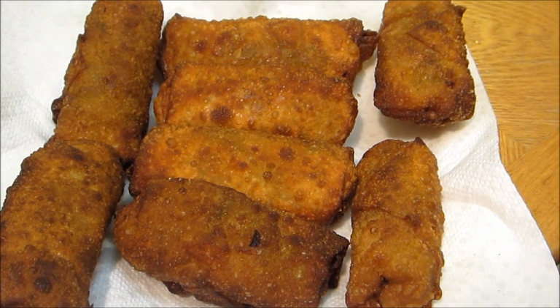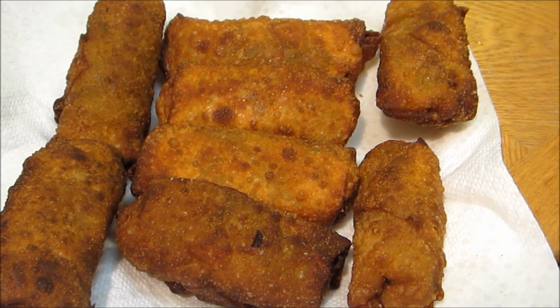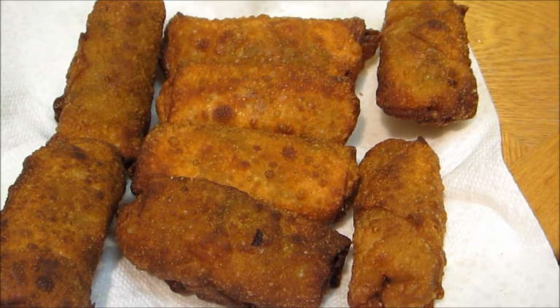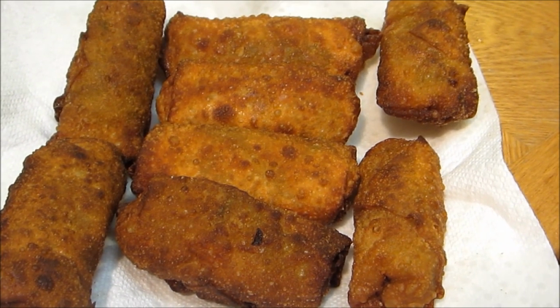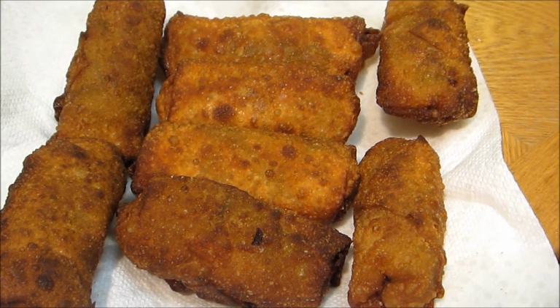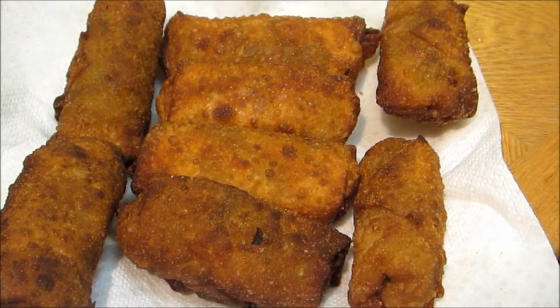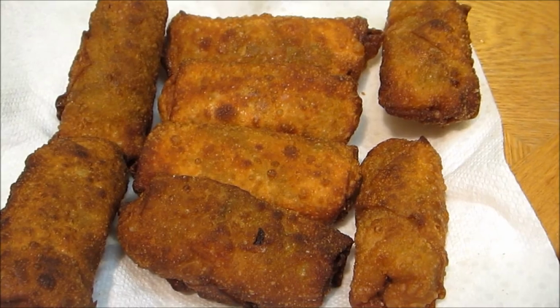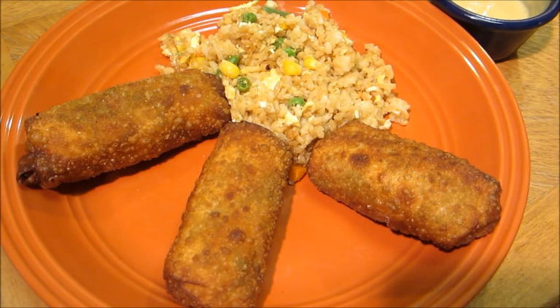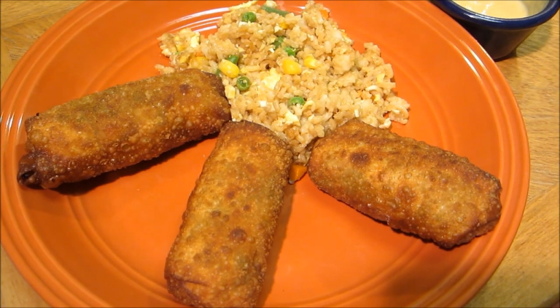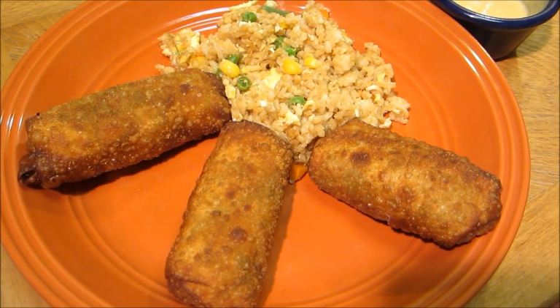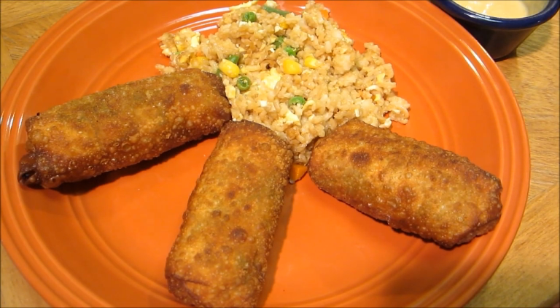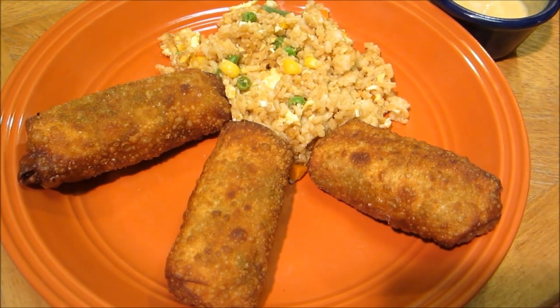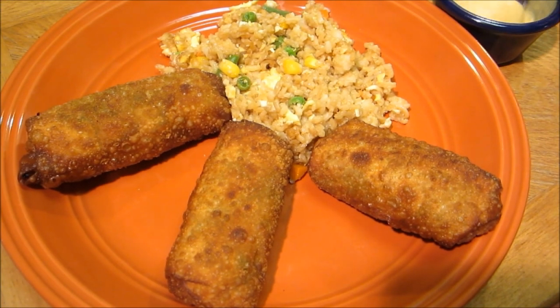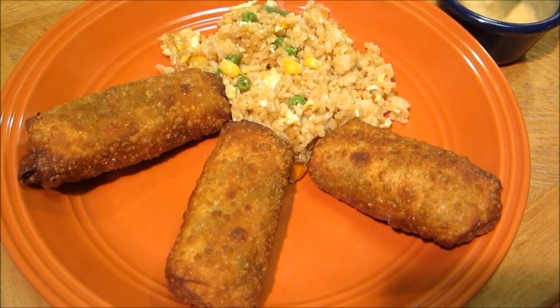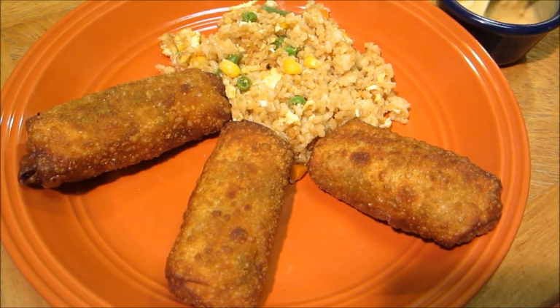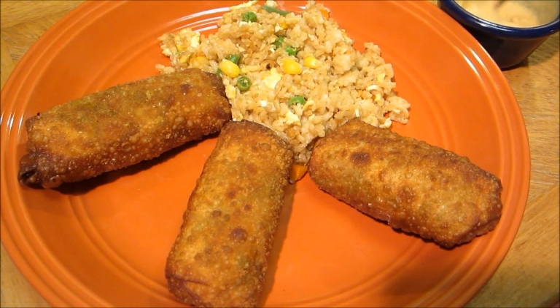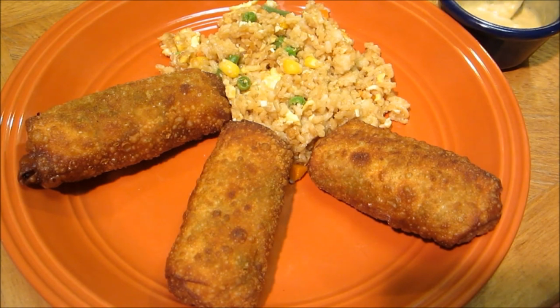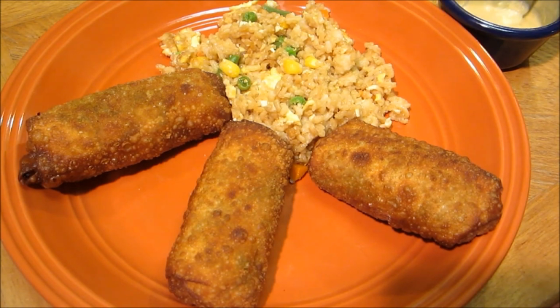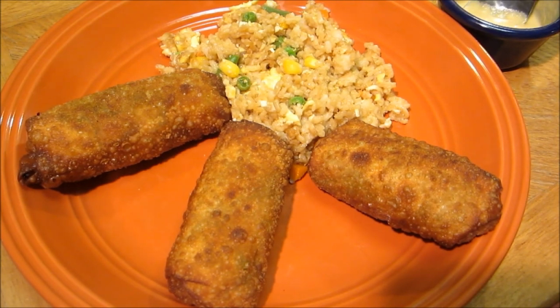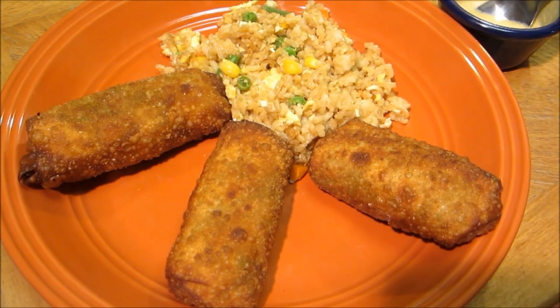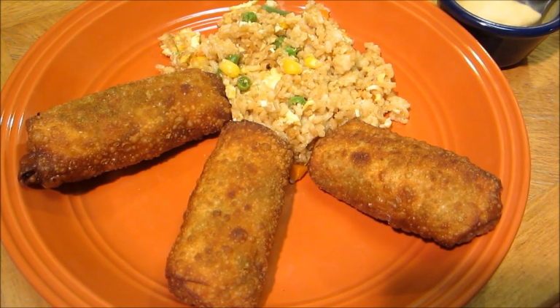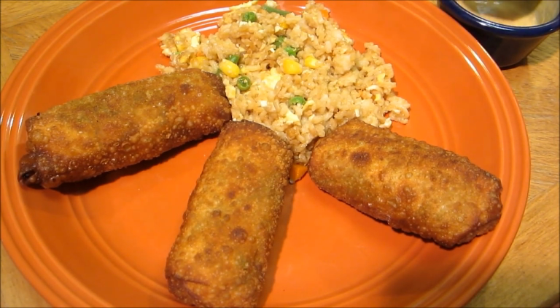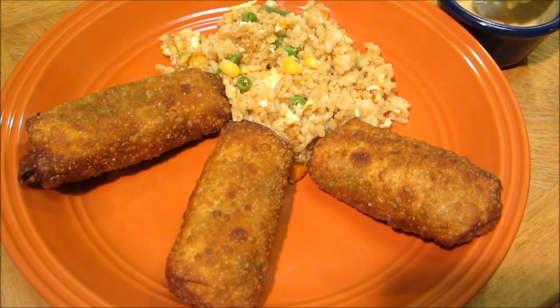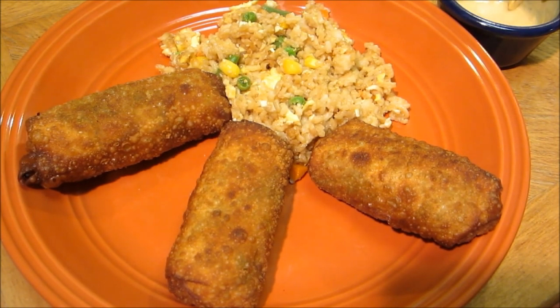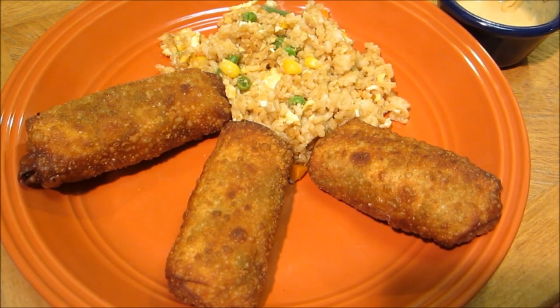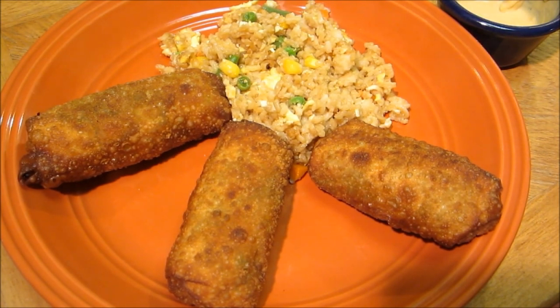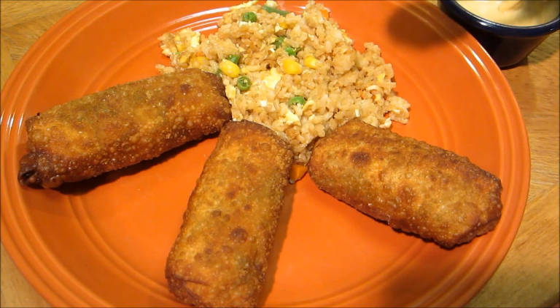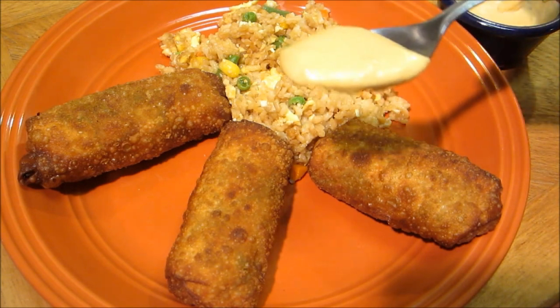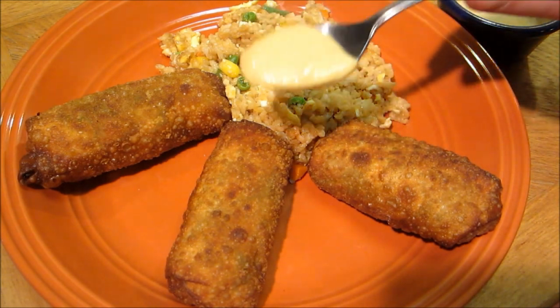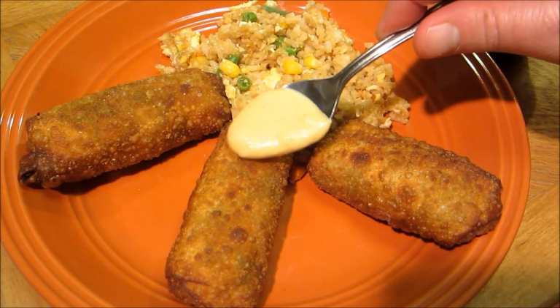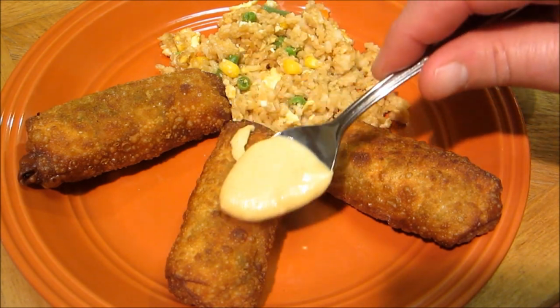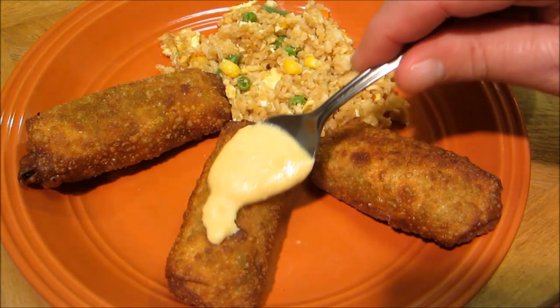Our egg rolls are done — let's go ahead and get this plated up. There's our egg rolls and our fried rice. Let's go ahead and put a little bit of mustard on the plate, and just put it right on the egg rolls.